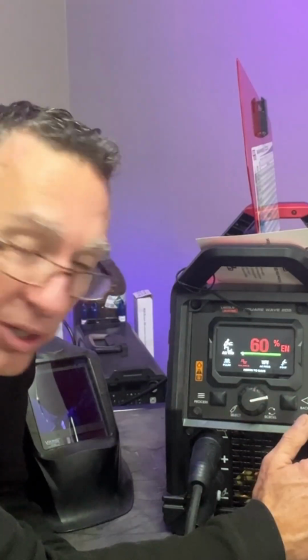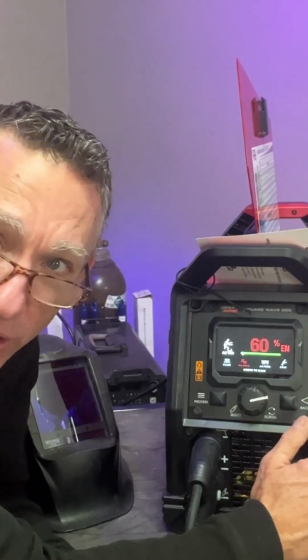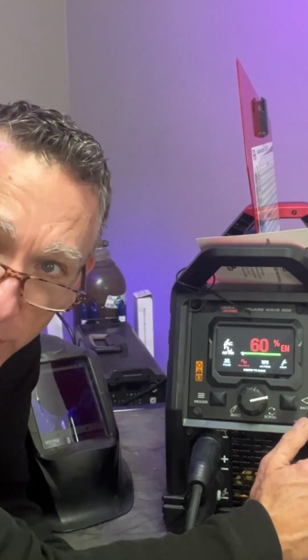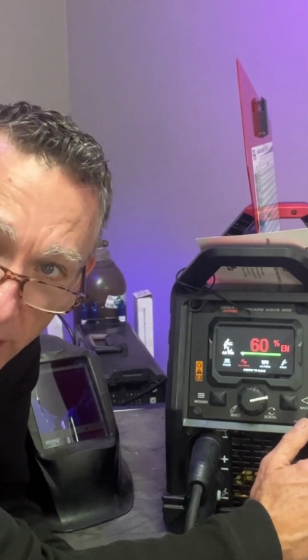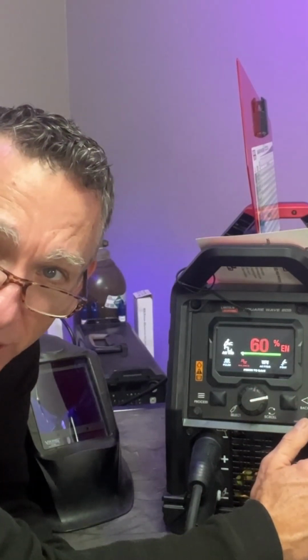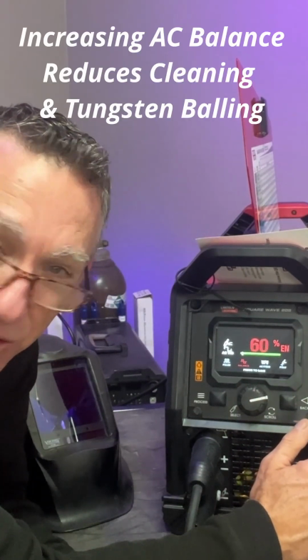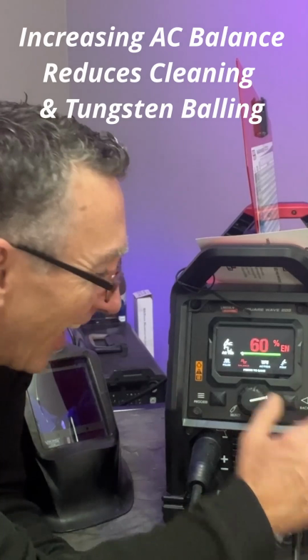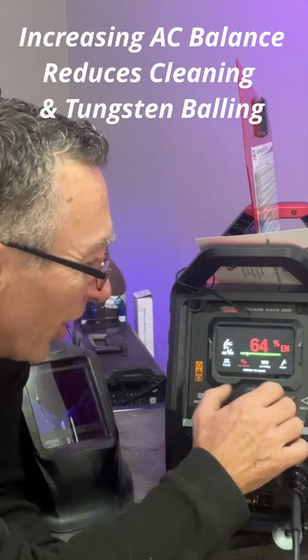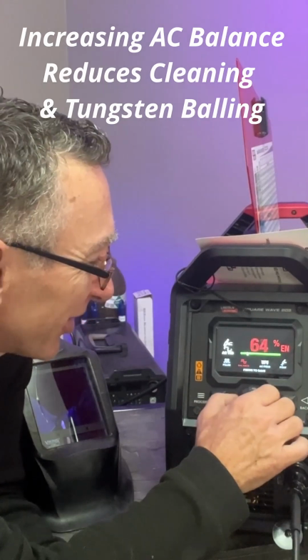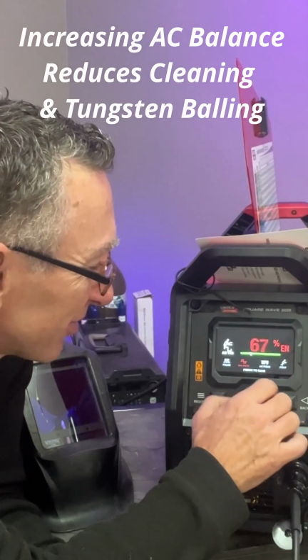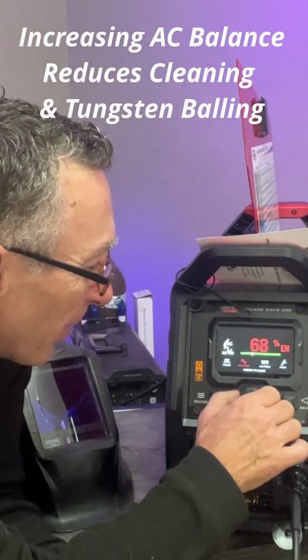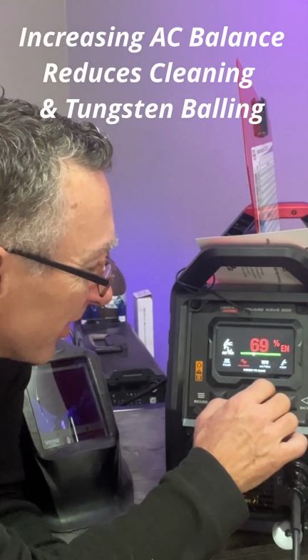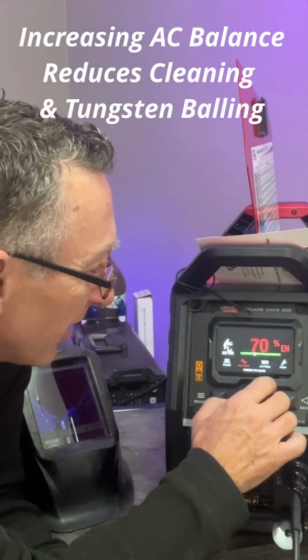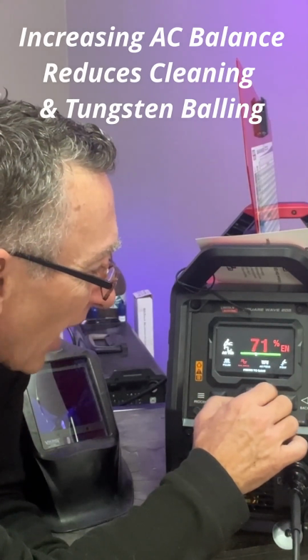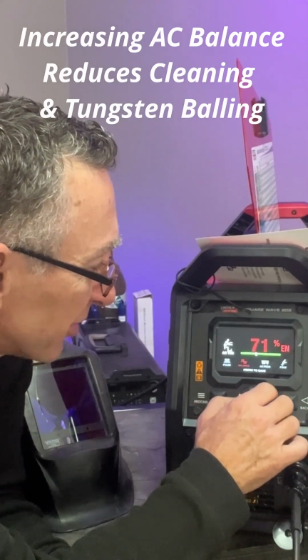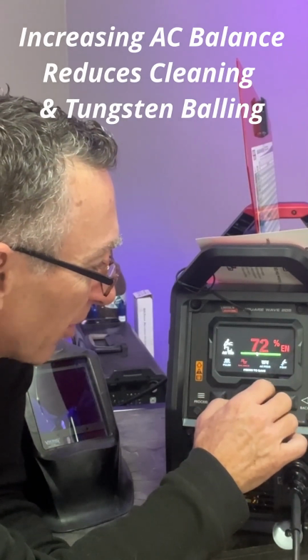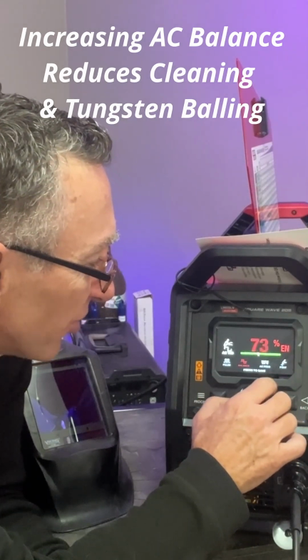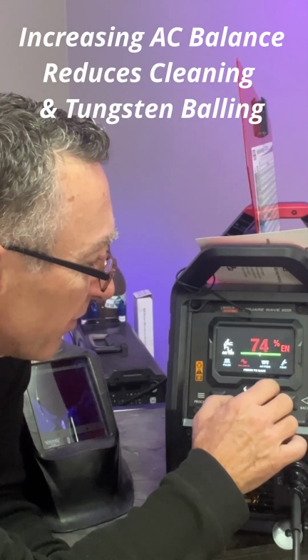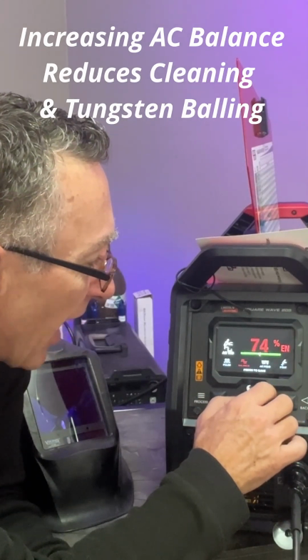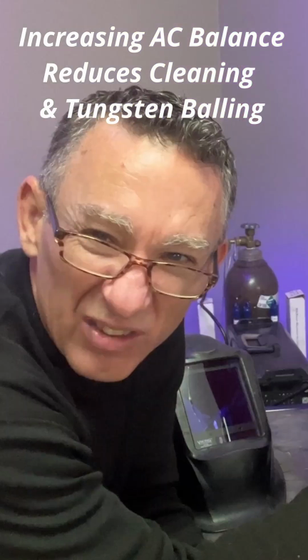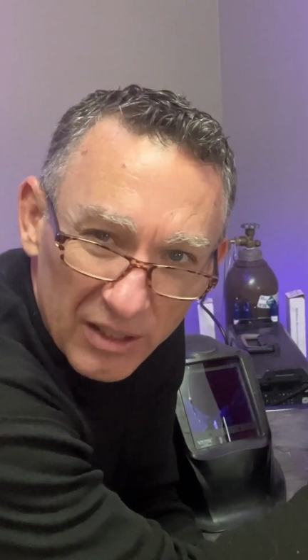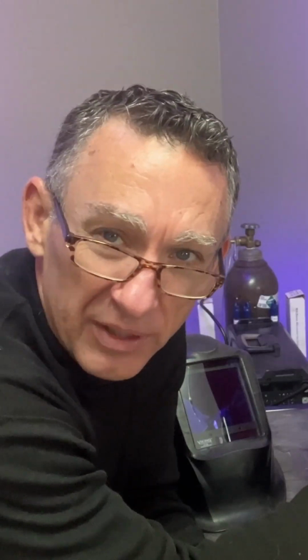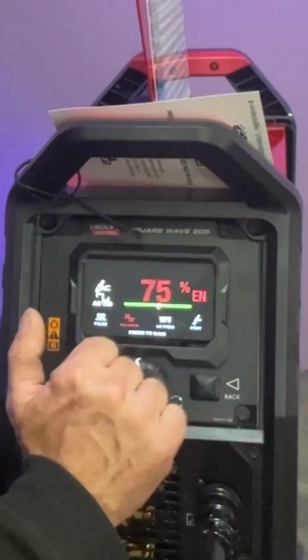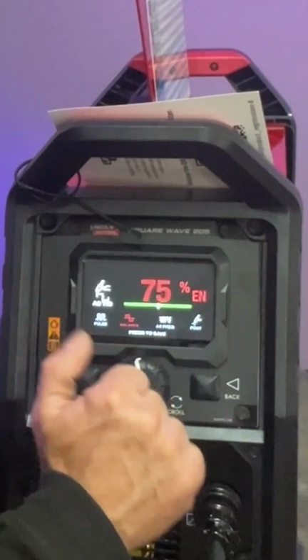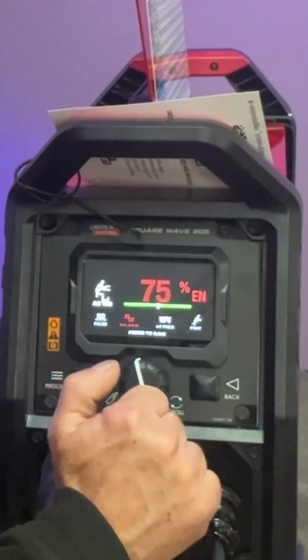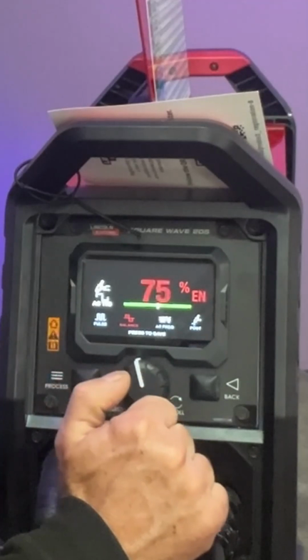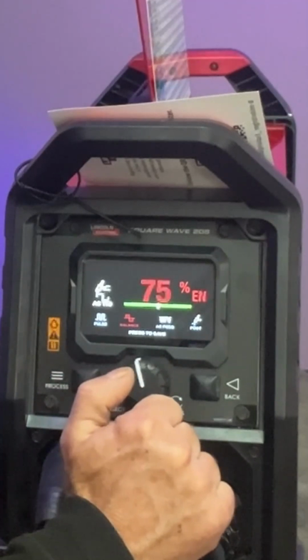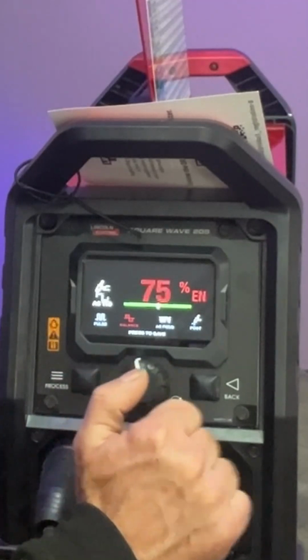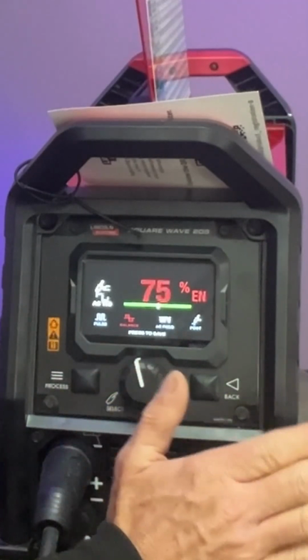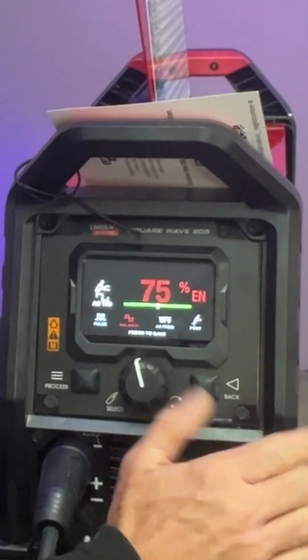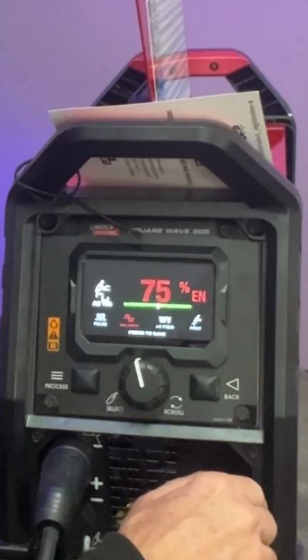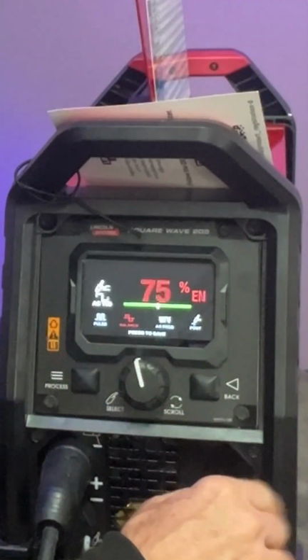We're going to turn it up to get less cleaning, so we're going to increase our balance. I'm going to start at about 75 — 70 to 75 has always been my sweet spot for balance on relatively clean aluminum.